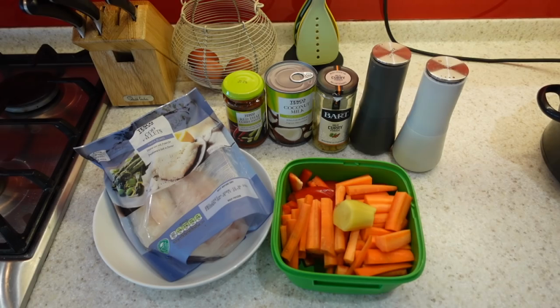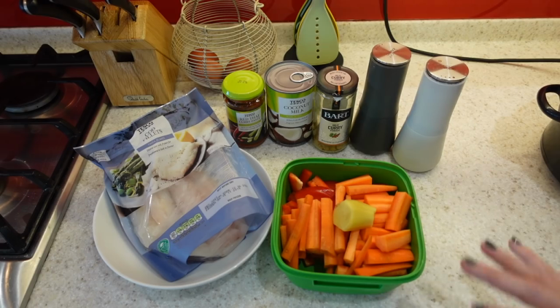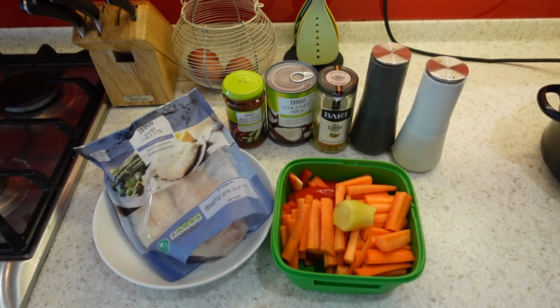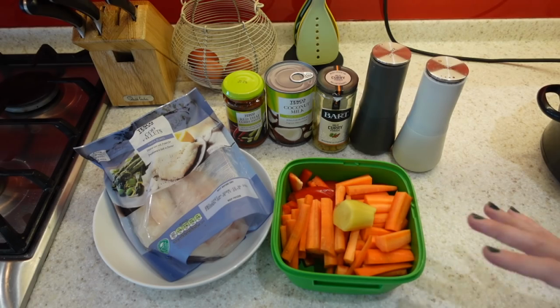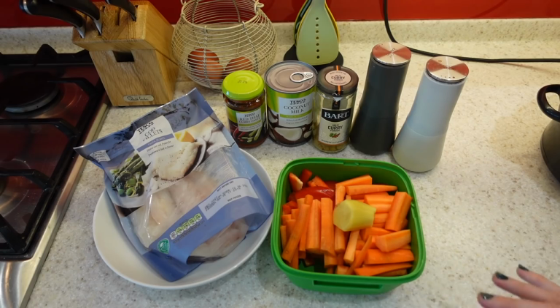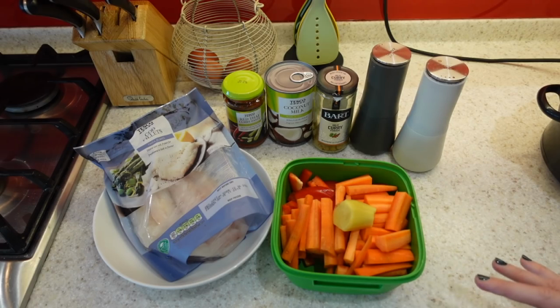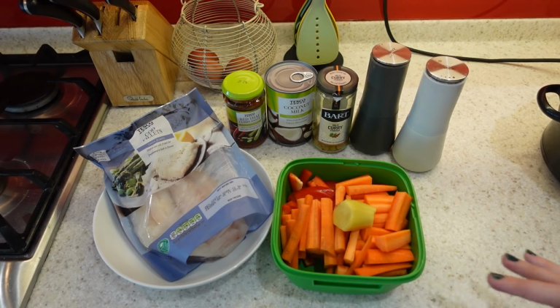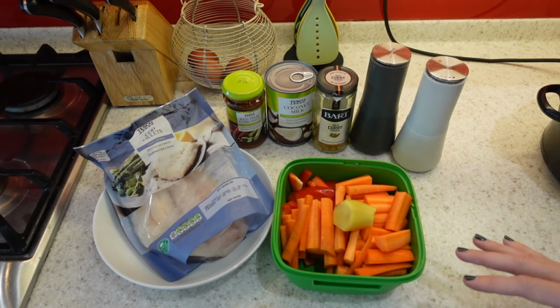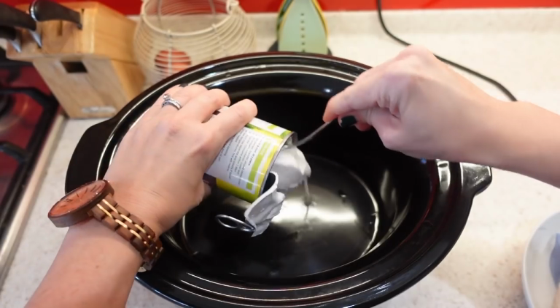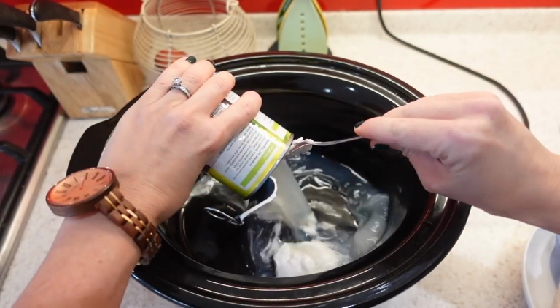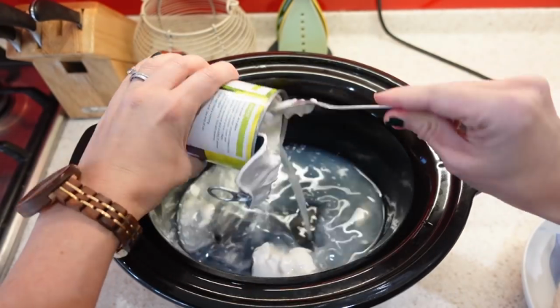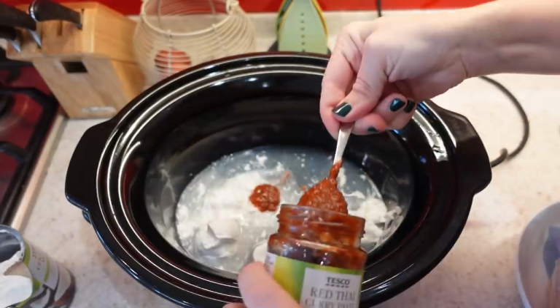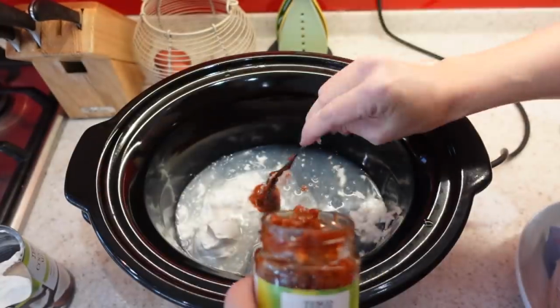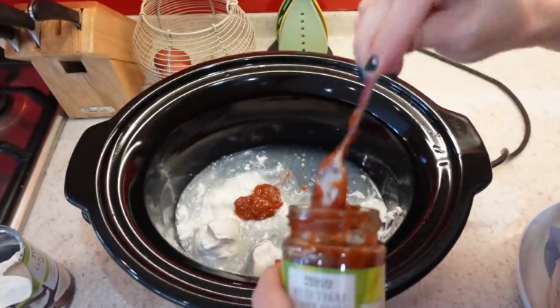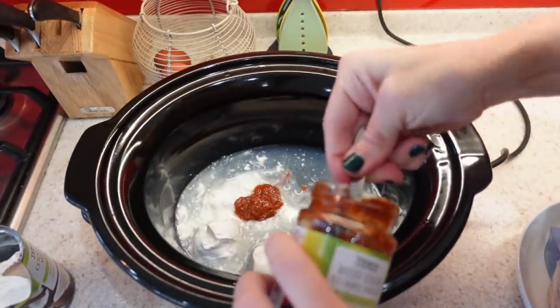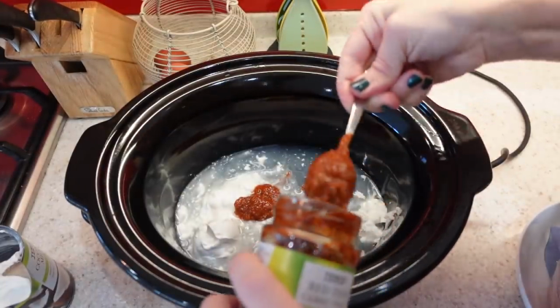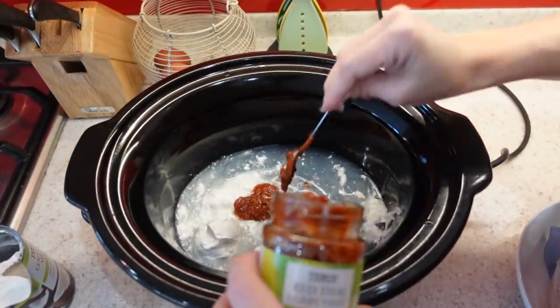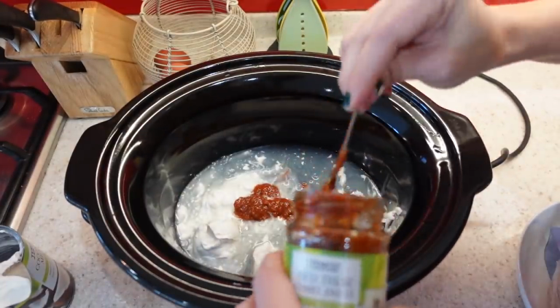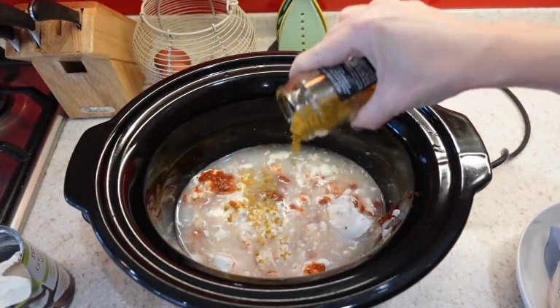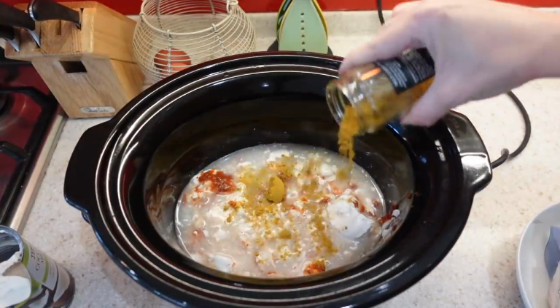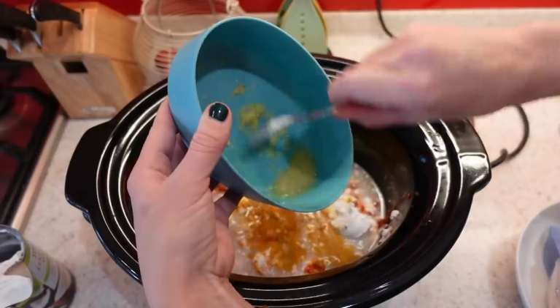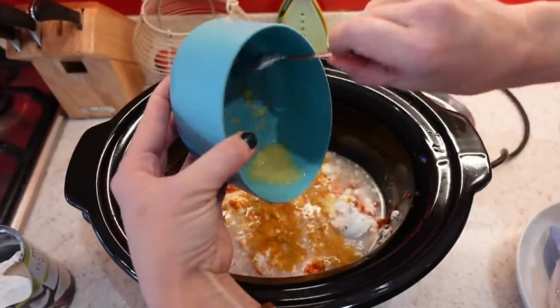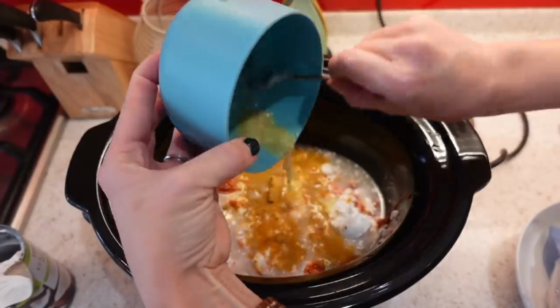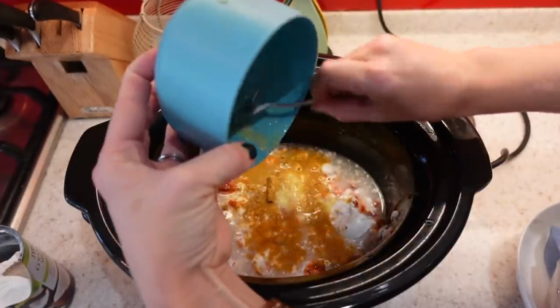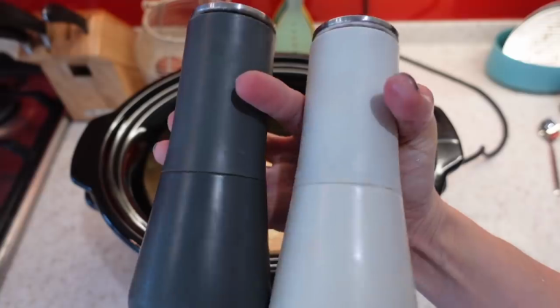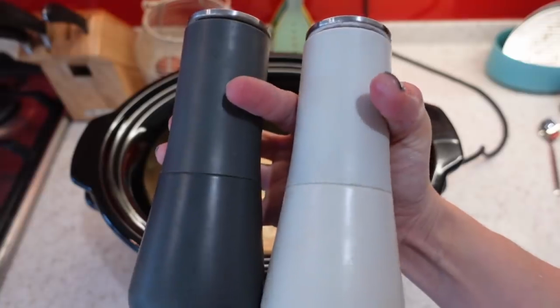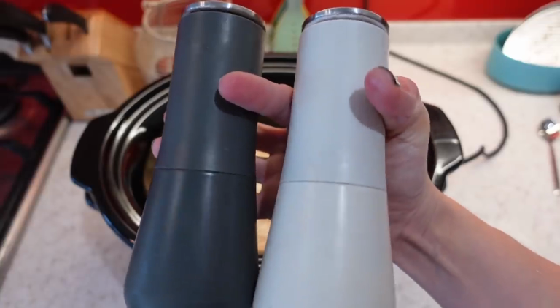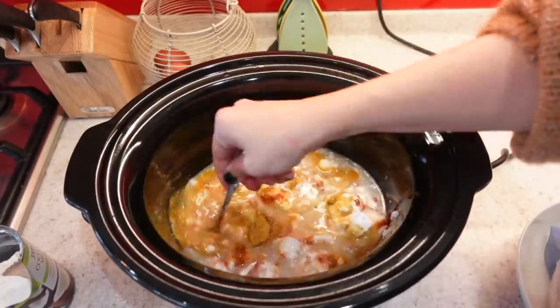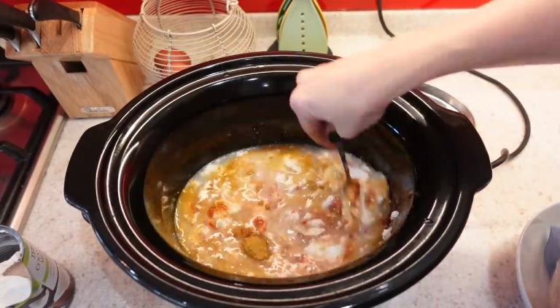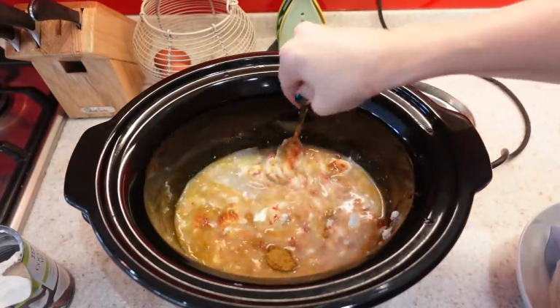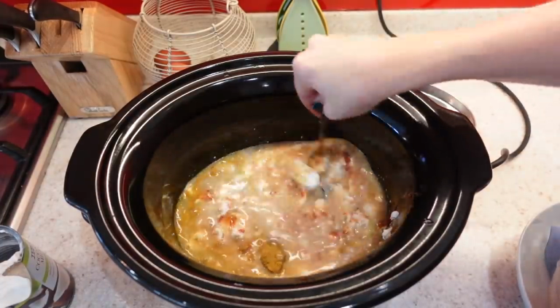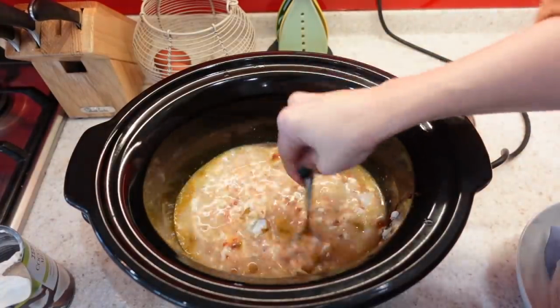All you need to do is add everything into the slow cooker at the same time. I'll add in my coconut milk, curry paste, curry powder, and grated ginger, then season well with salt and pepper, then chuck in my veggies and mix everything together.